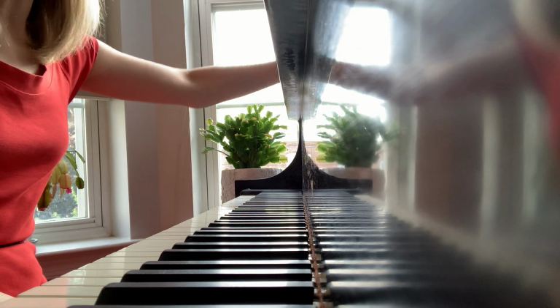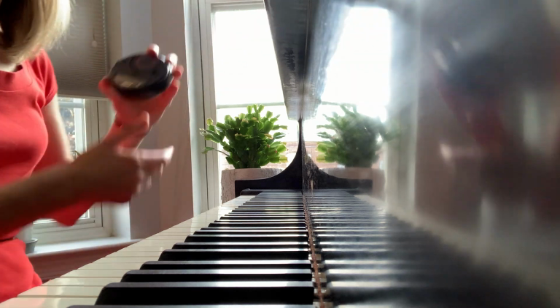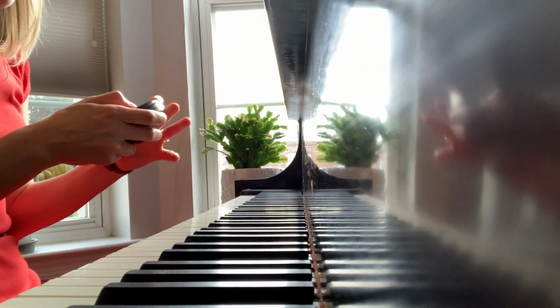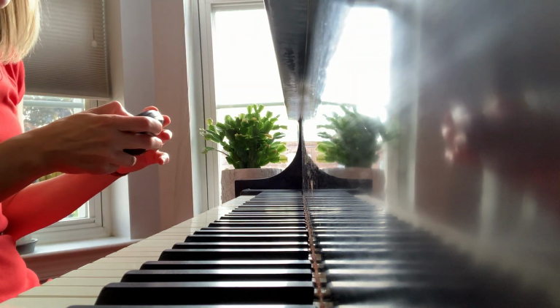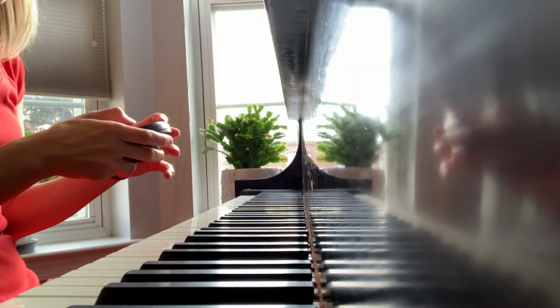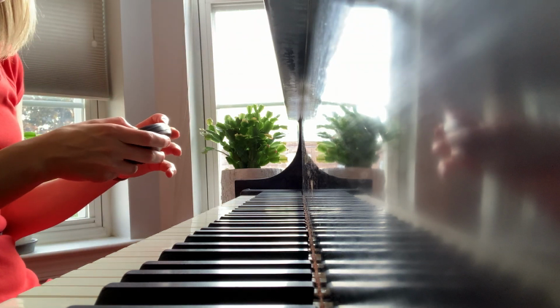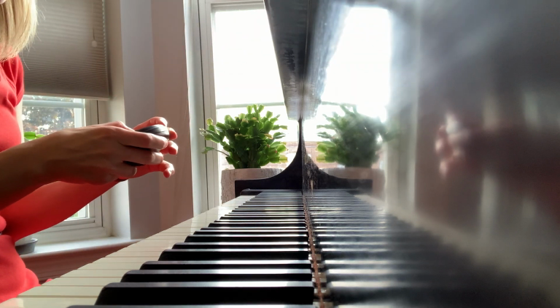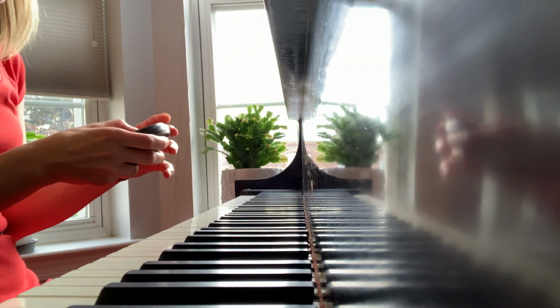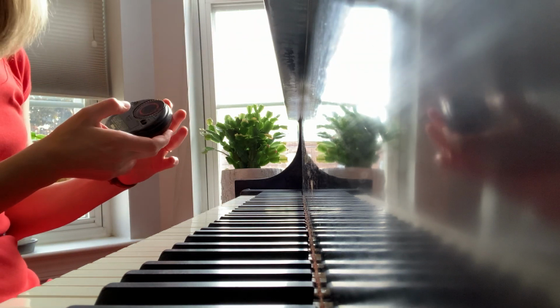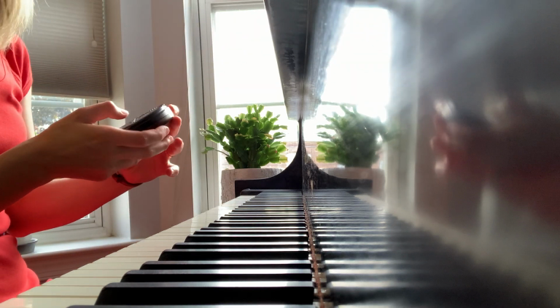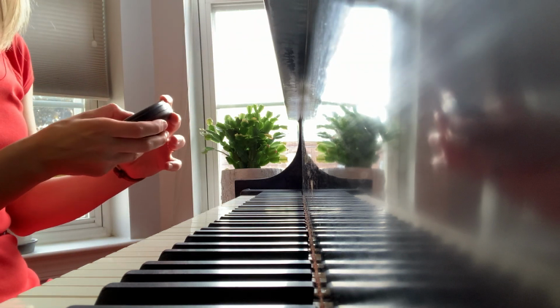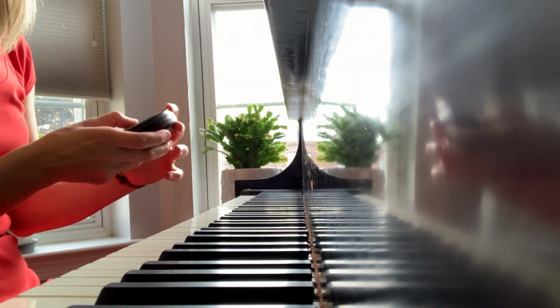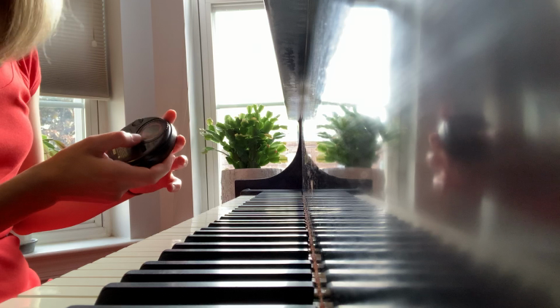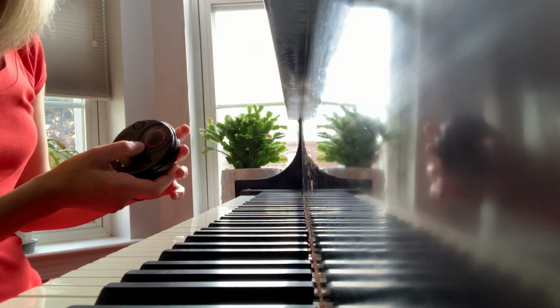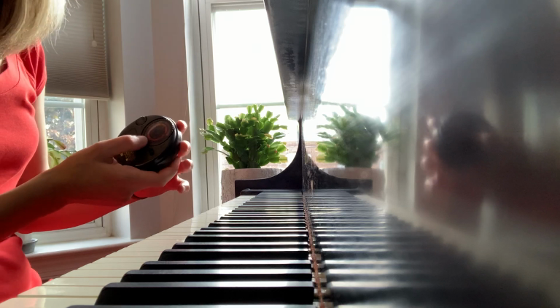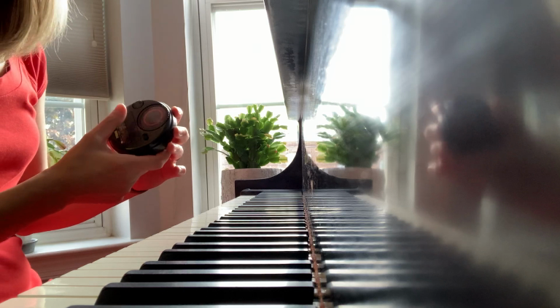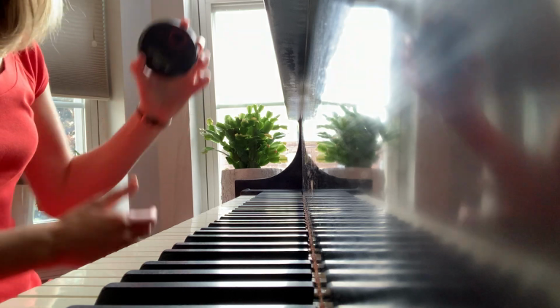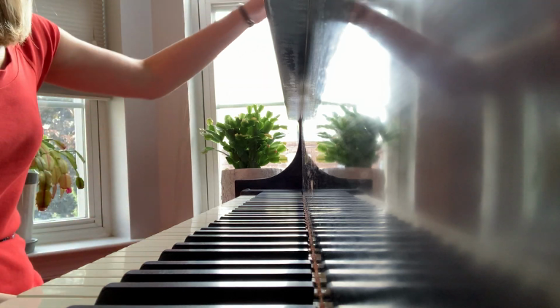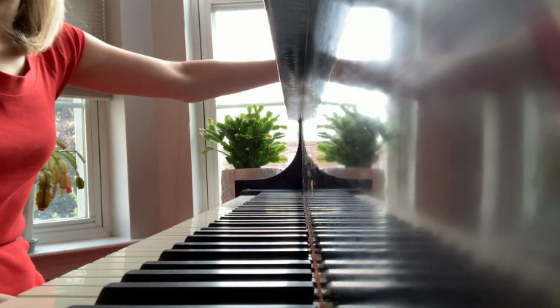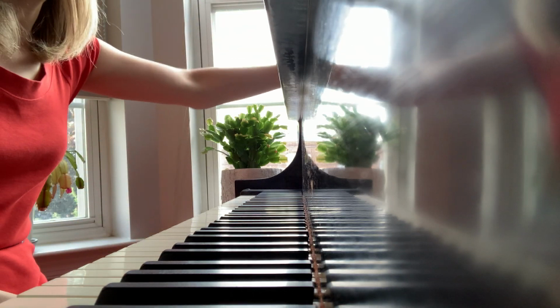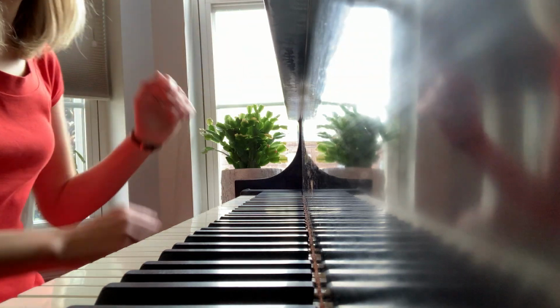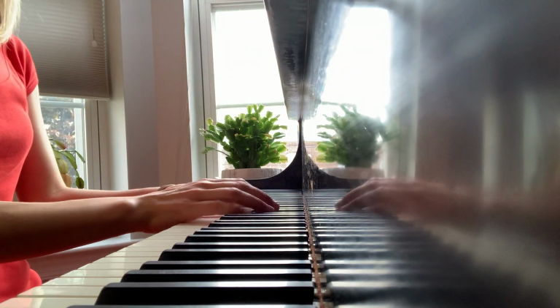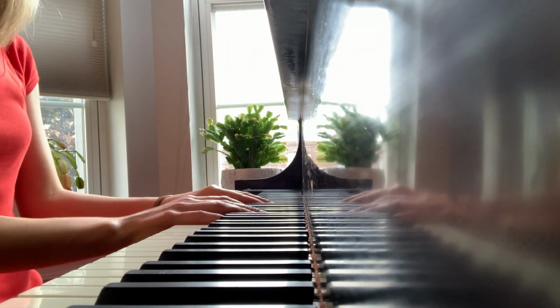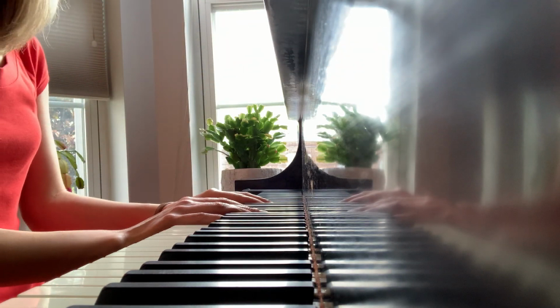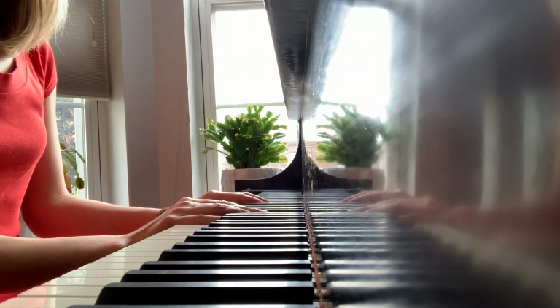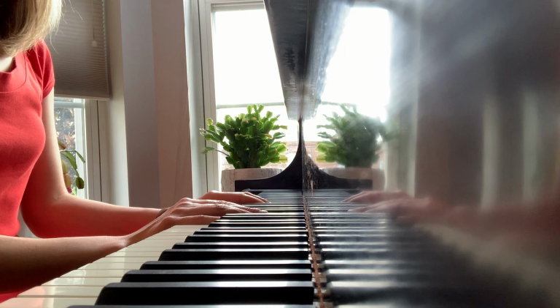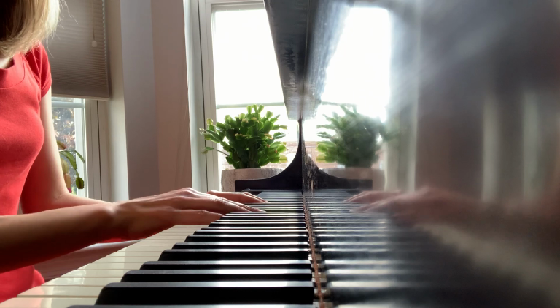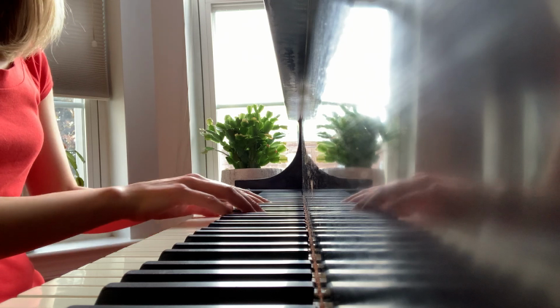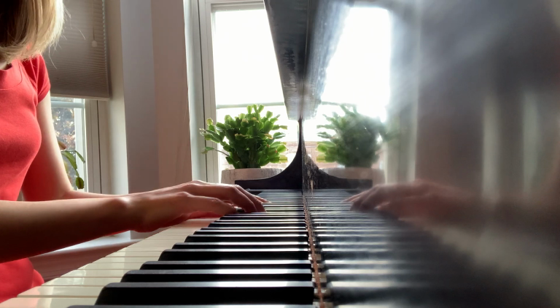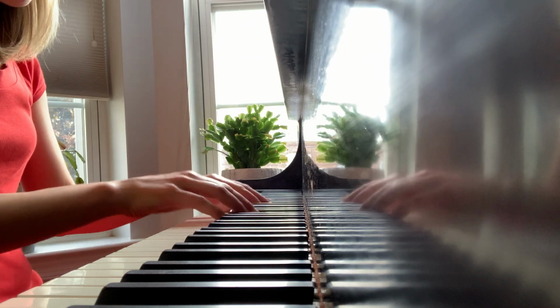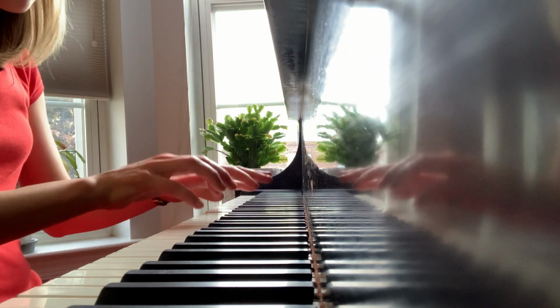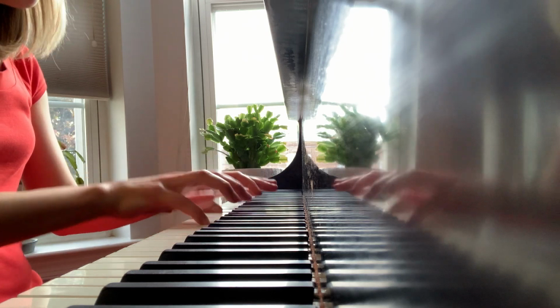Okay, now let's play with the metronome. The tempo is 184. Okay, ready — from the beginning to the end: one, two, three, four, and.